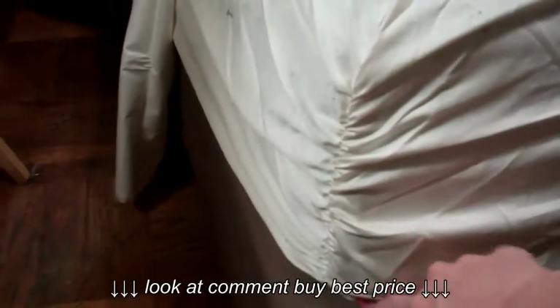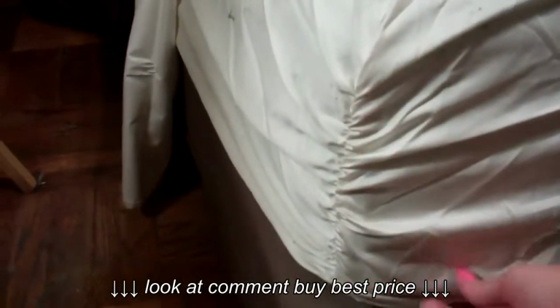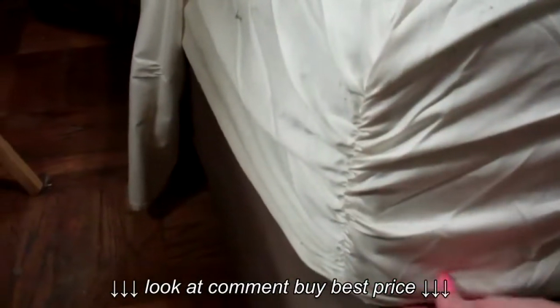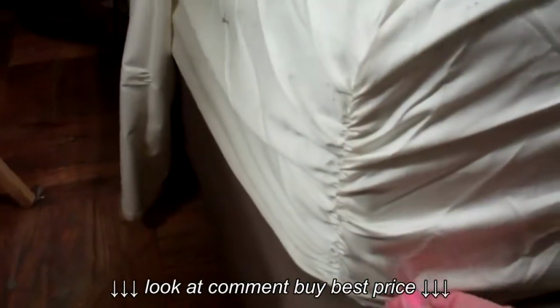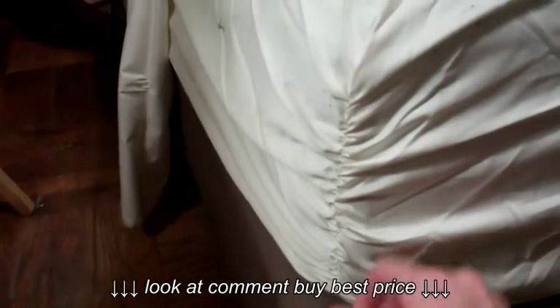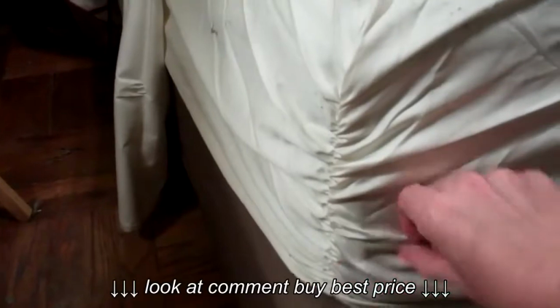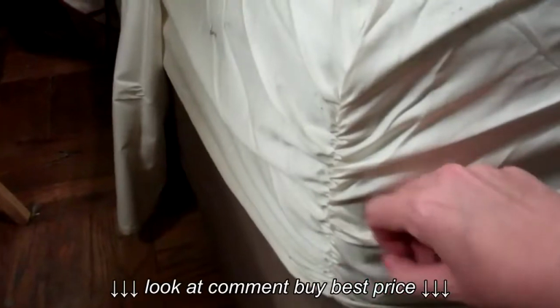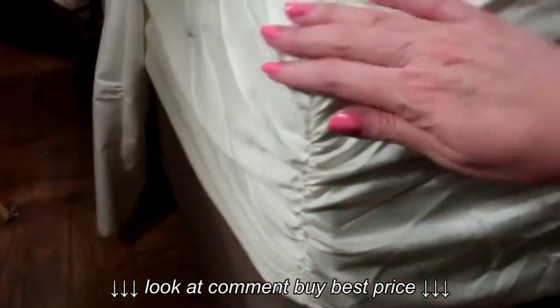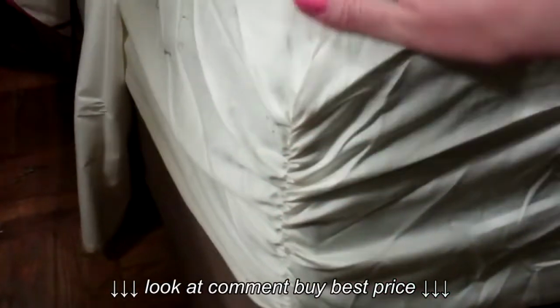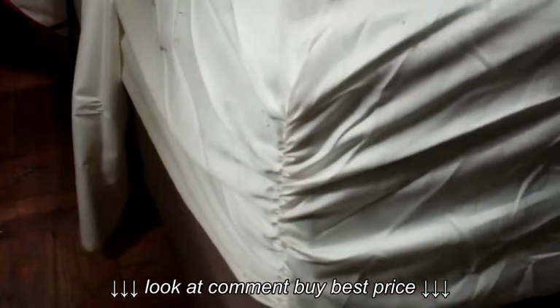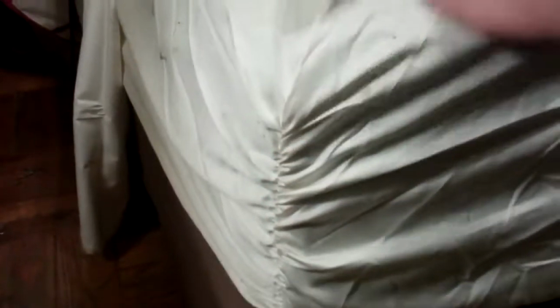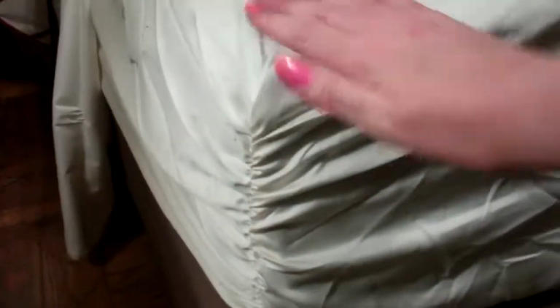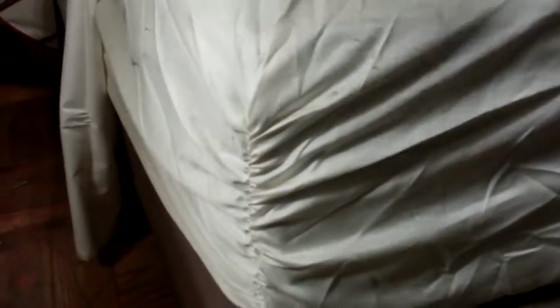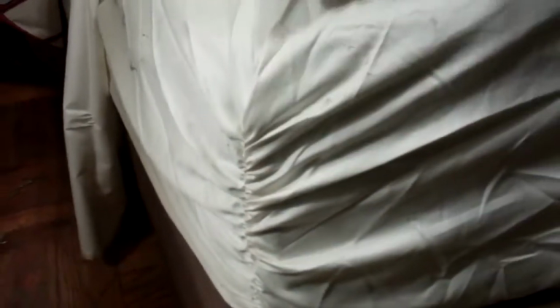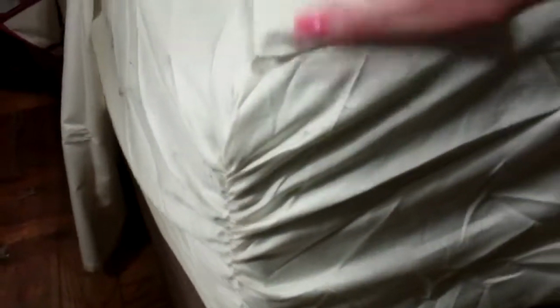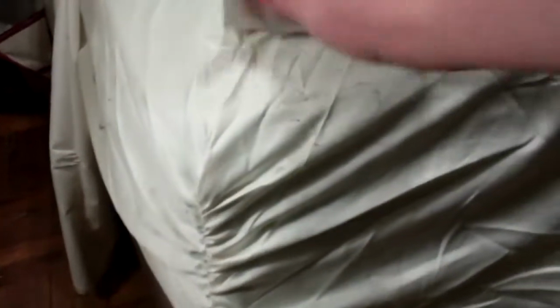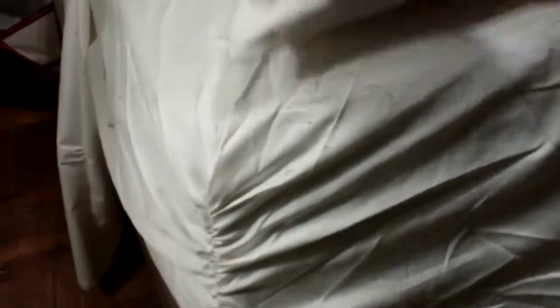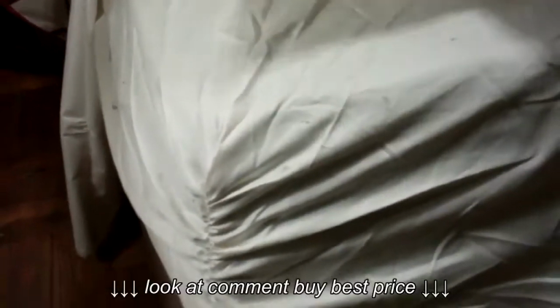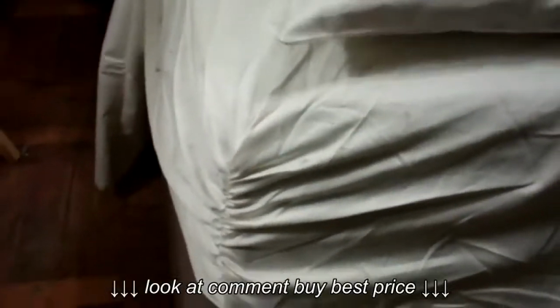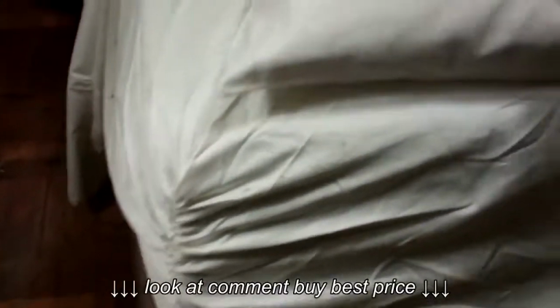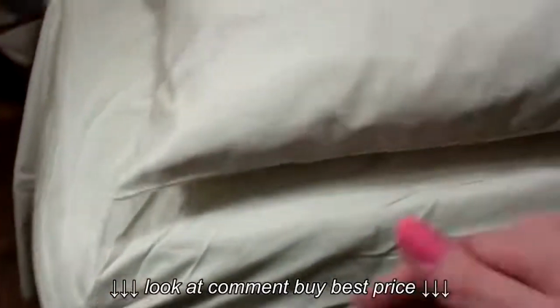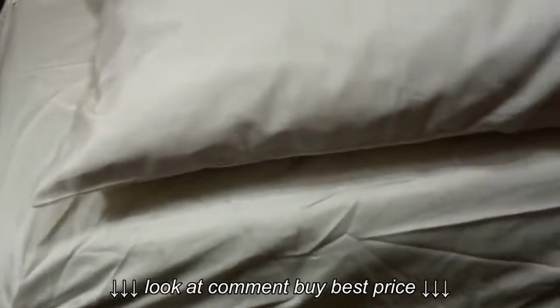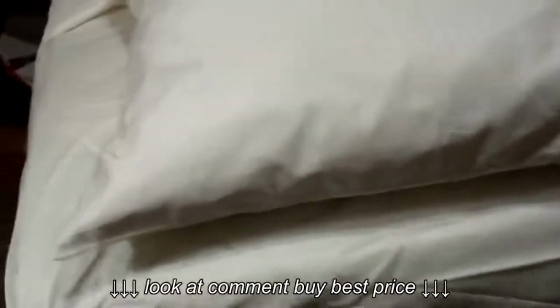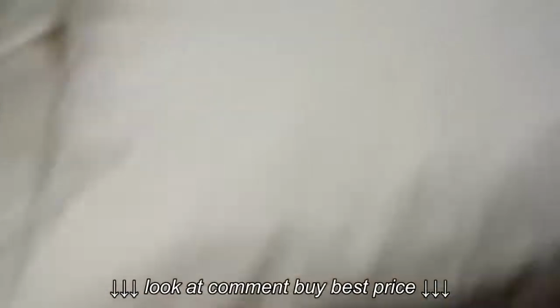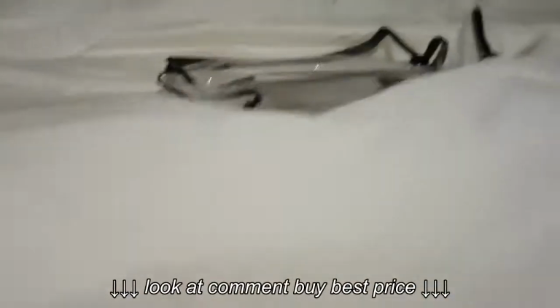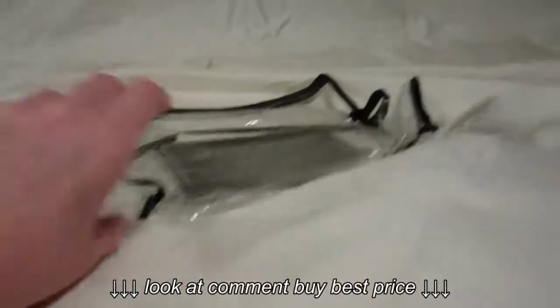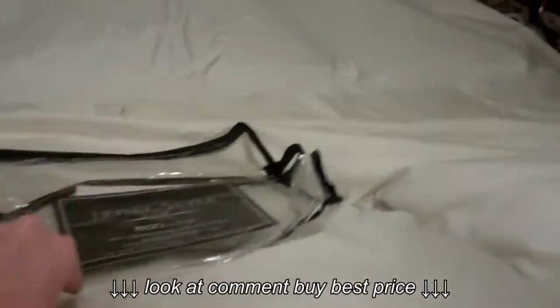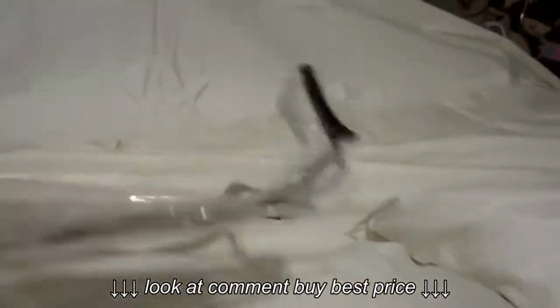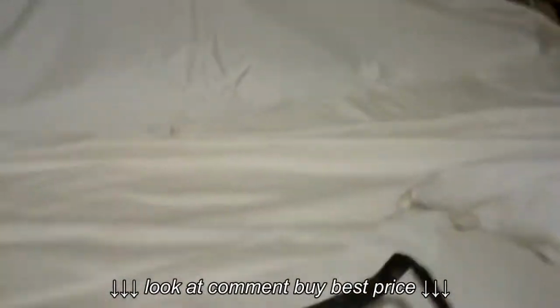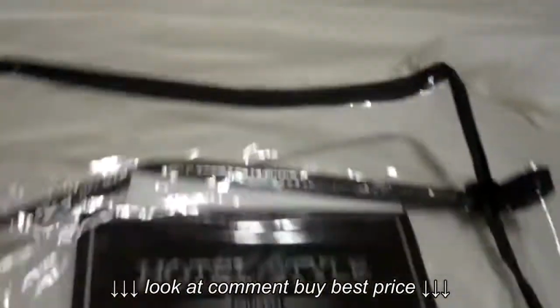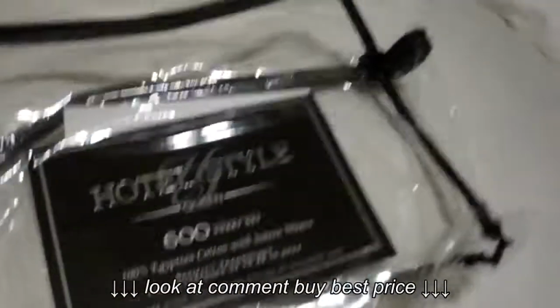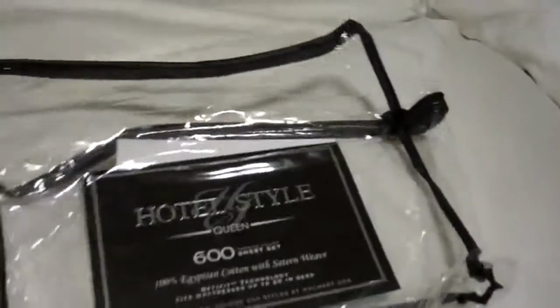I love it. I definitely am going to buy more. This is in the cream color — very nice. Really a great sheet. Hotel style.